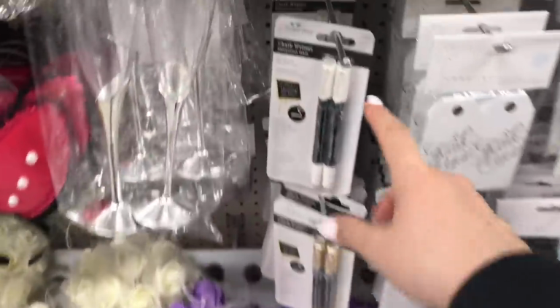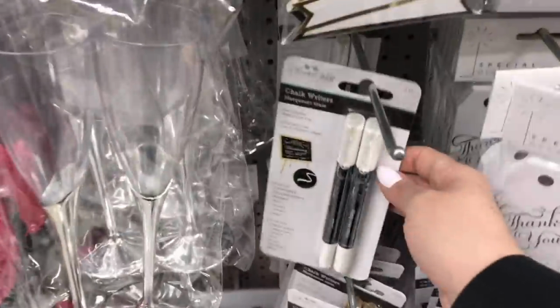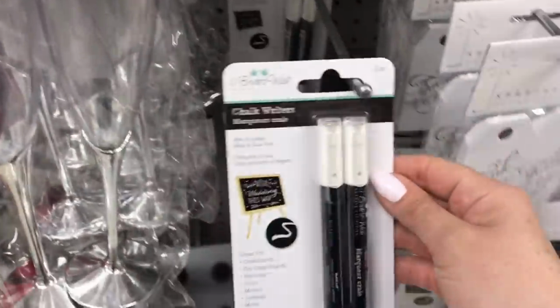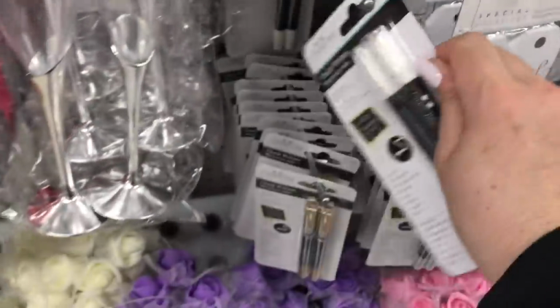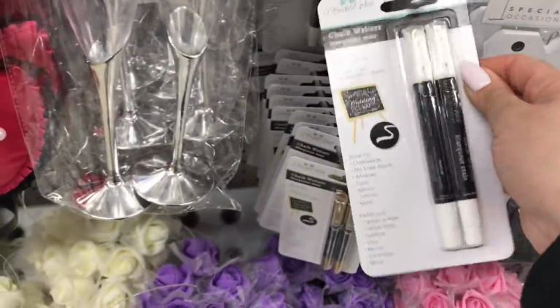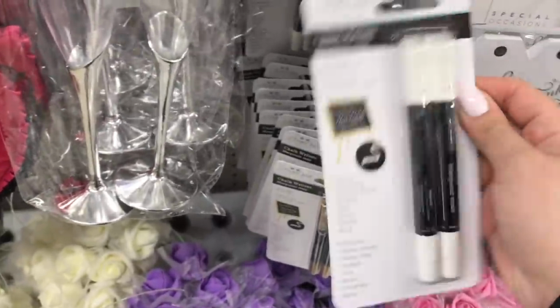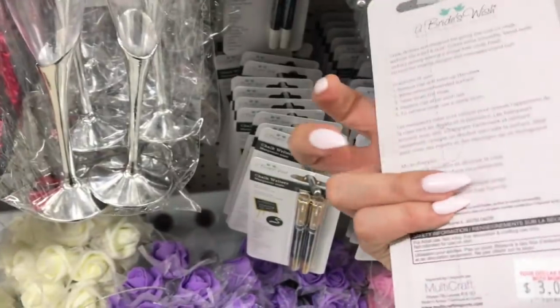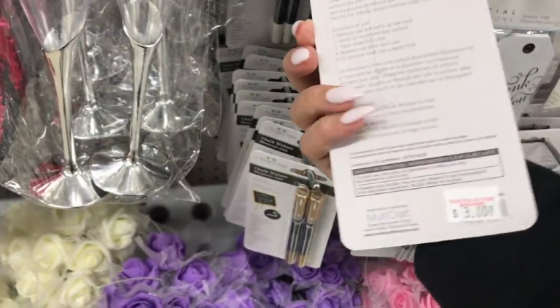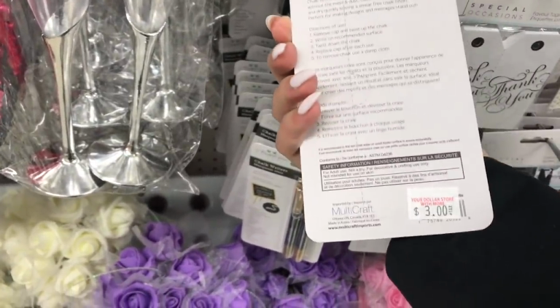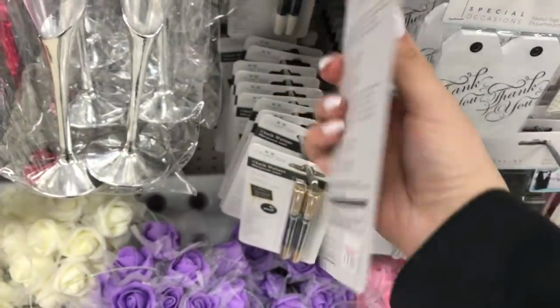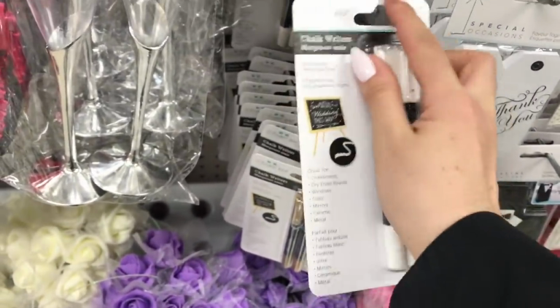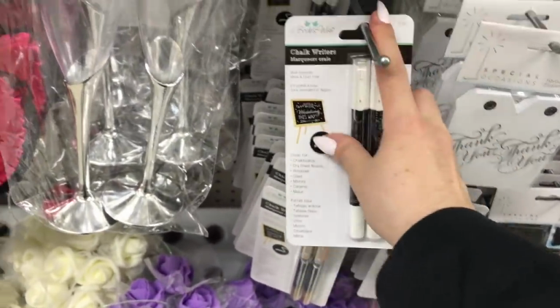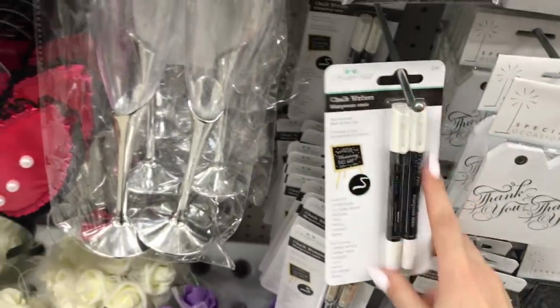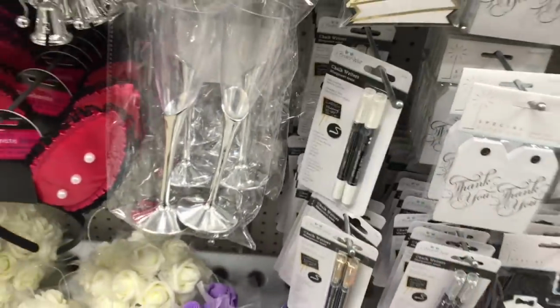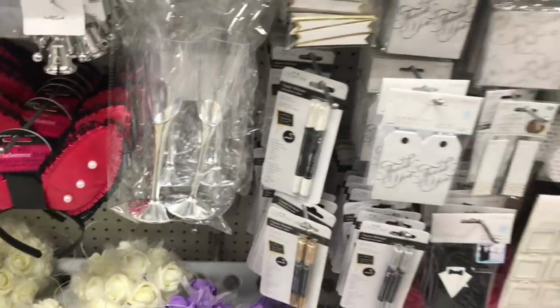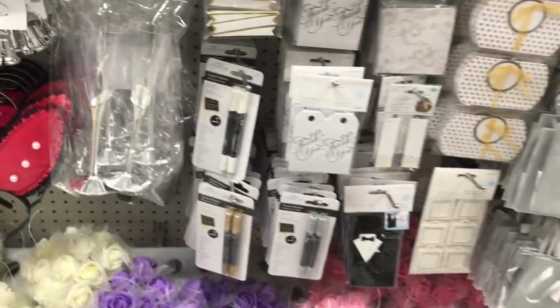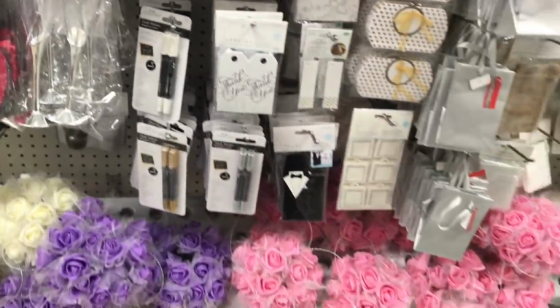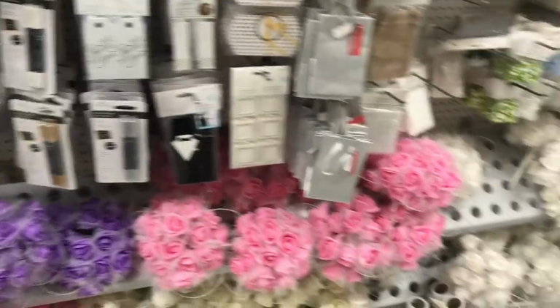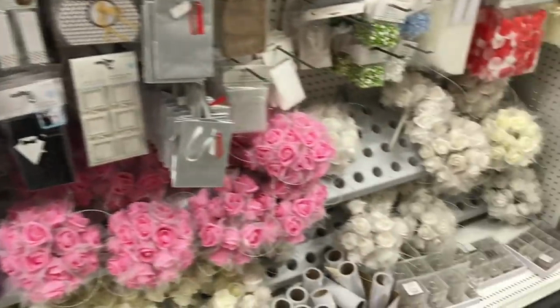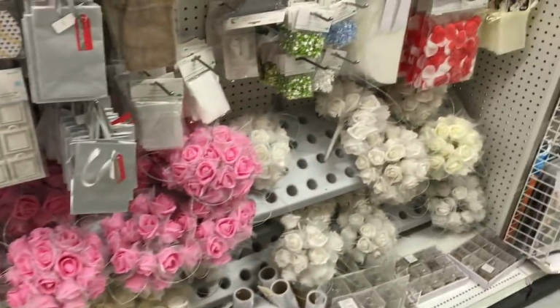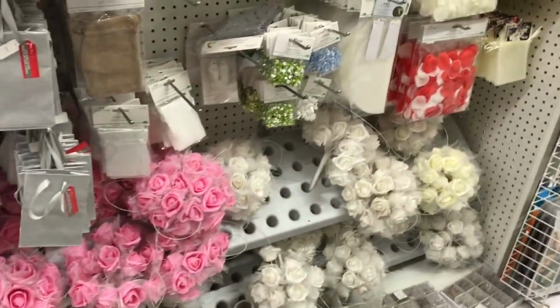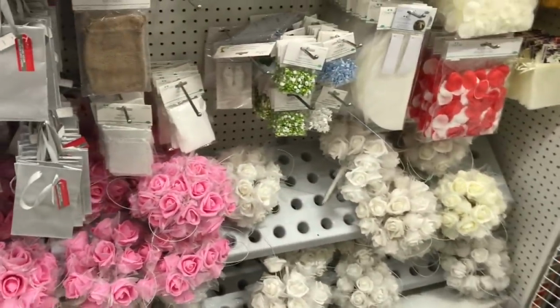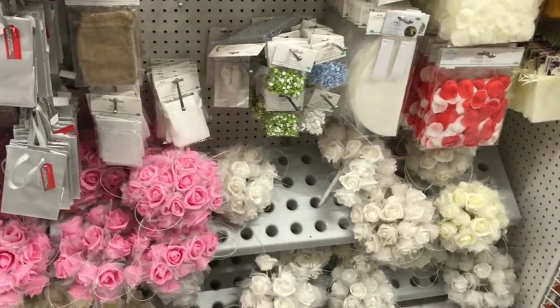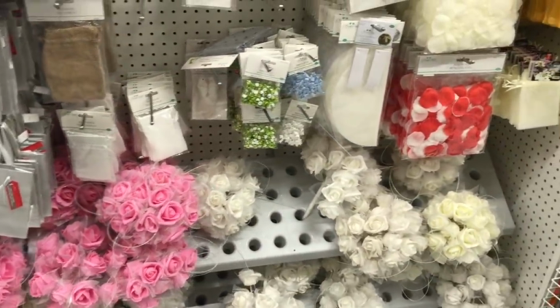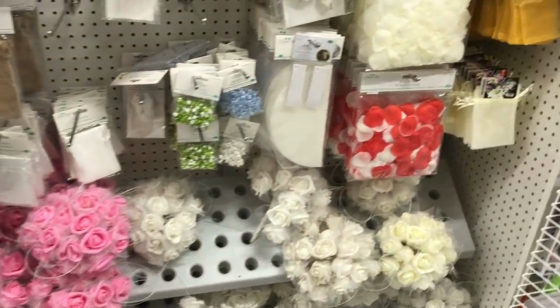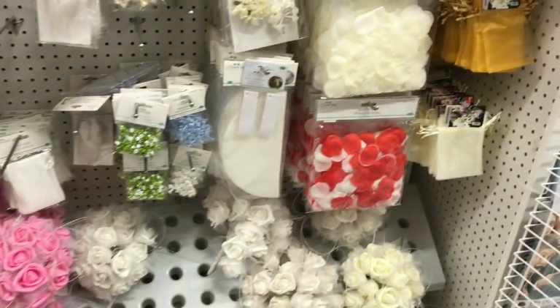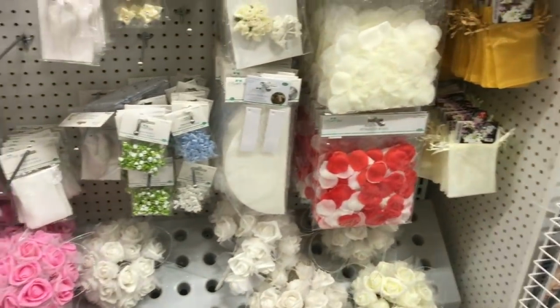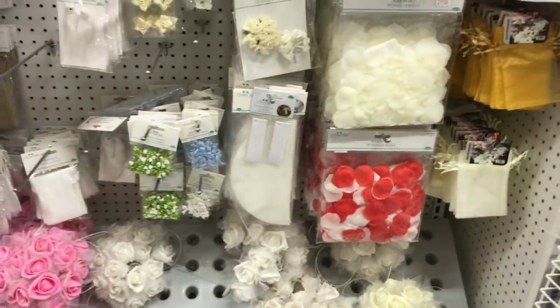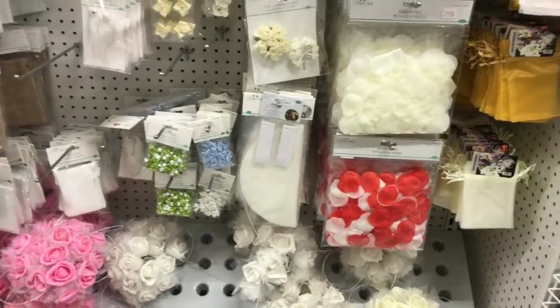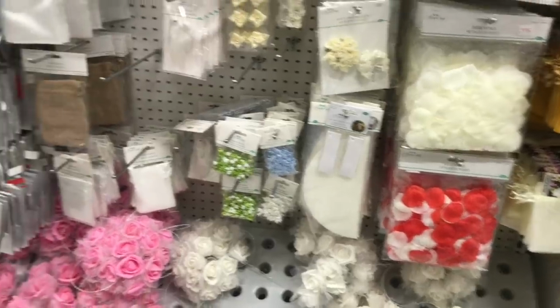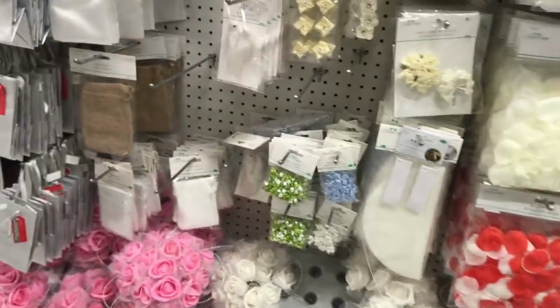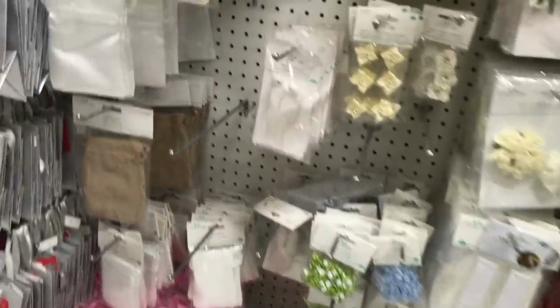See, like these chalk writers — there's a two pack. This is good to know because sometimes Dollar Tree runs out of the white chalk markers, and I absolutely love working with those. I've done some really fun DIYs on the channel using them.